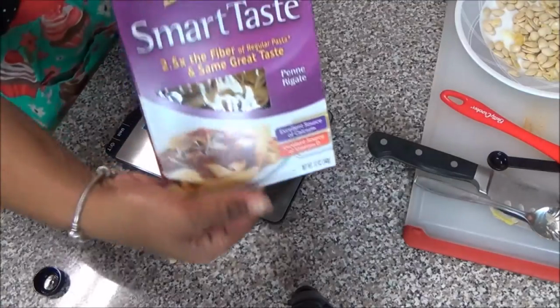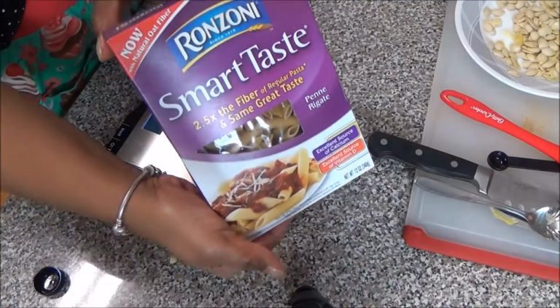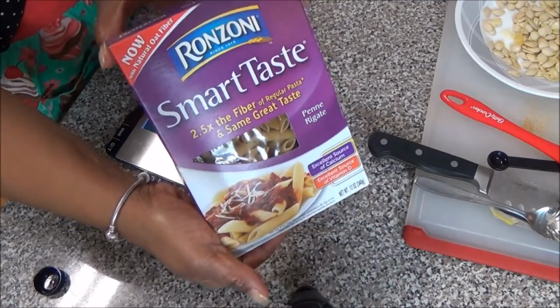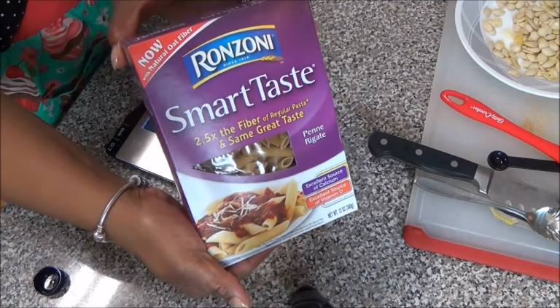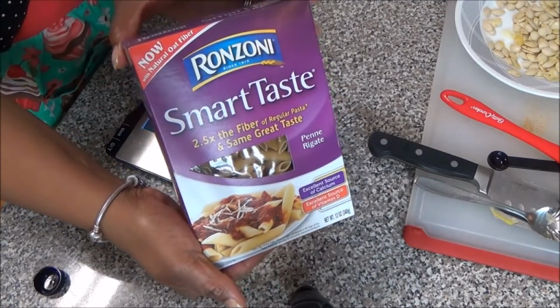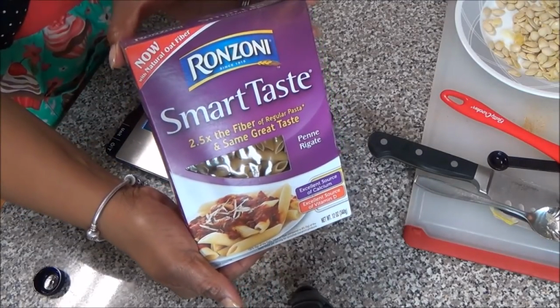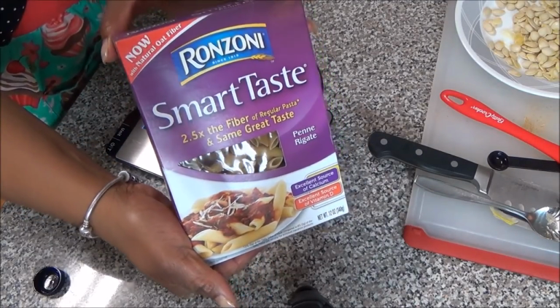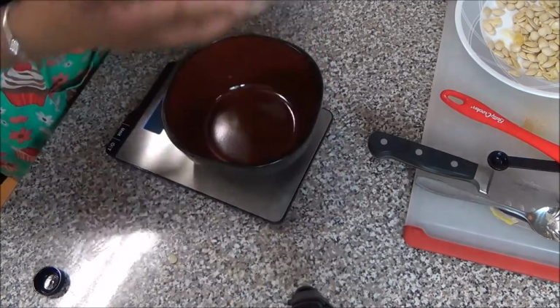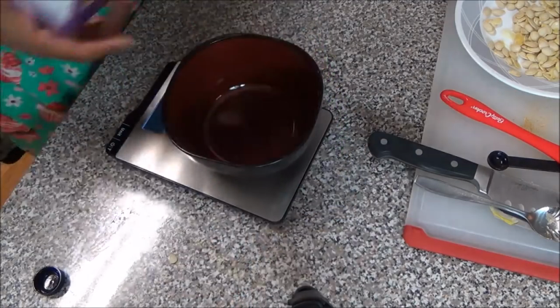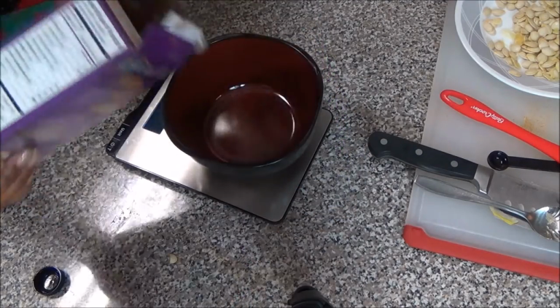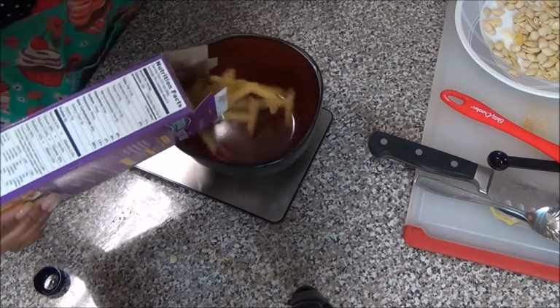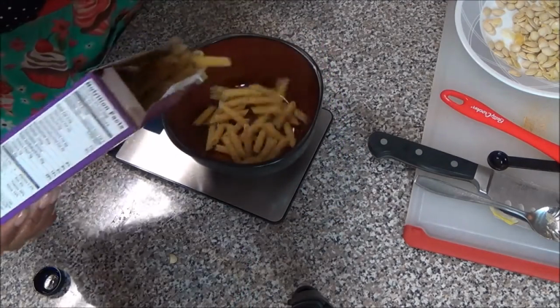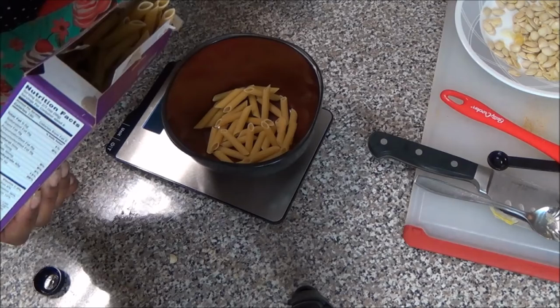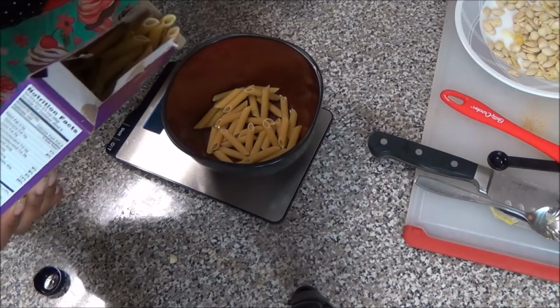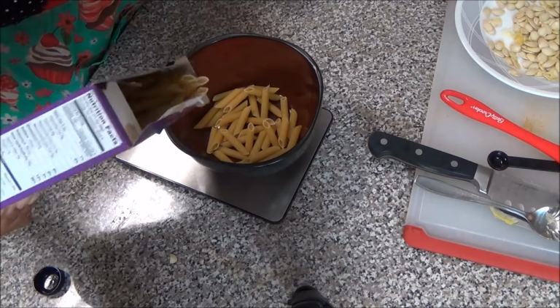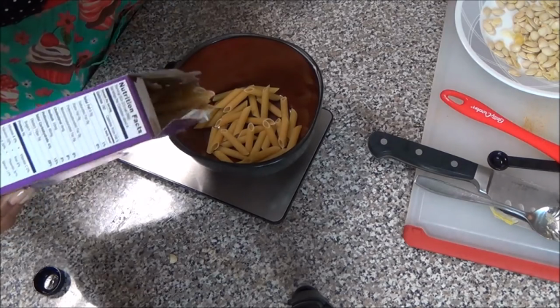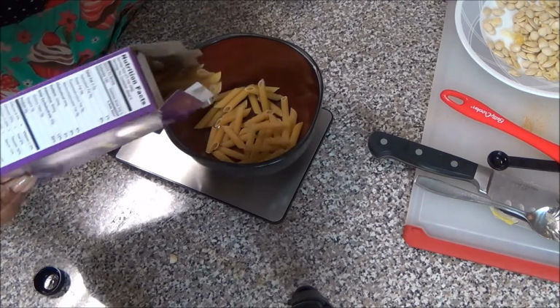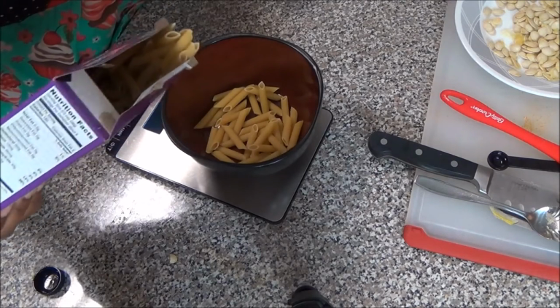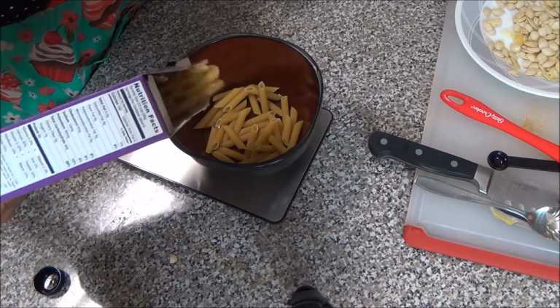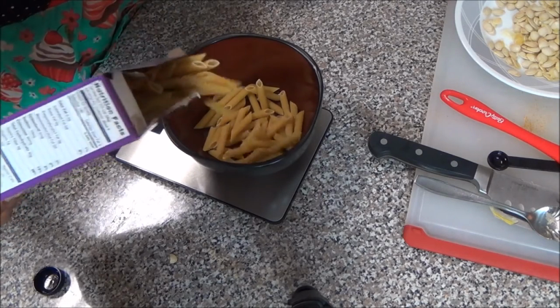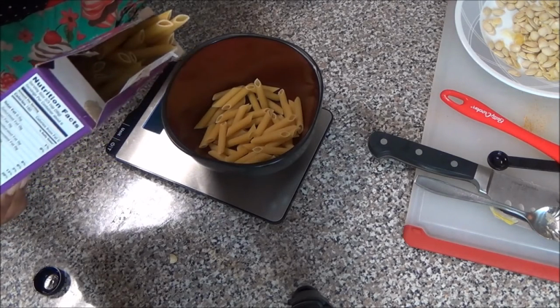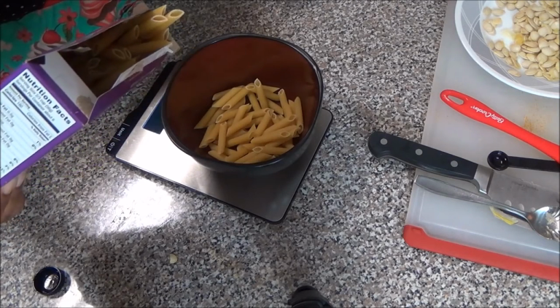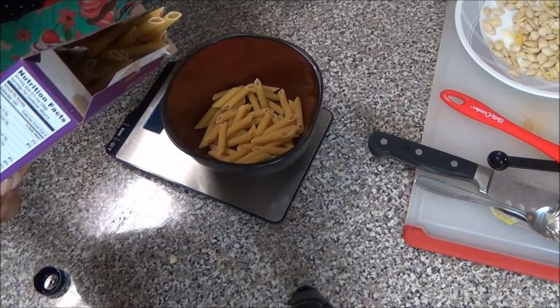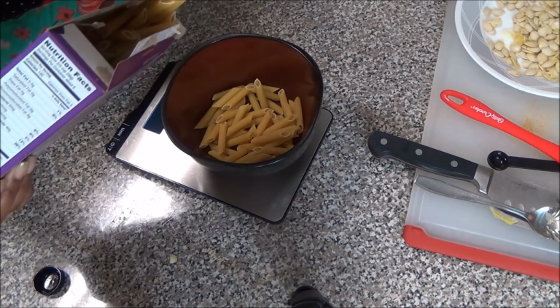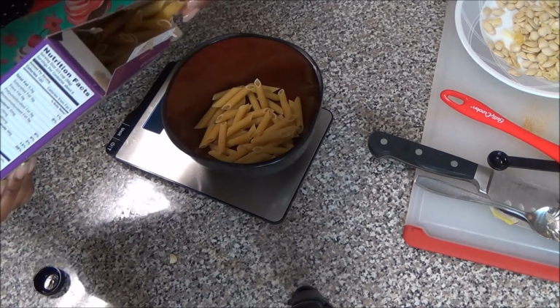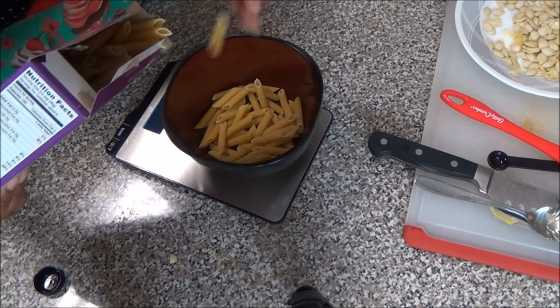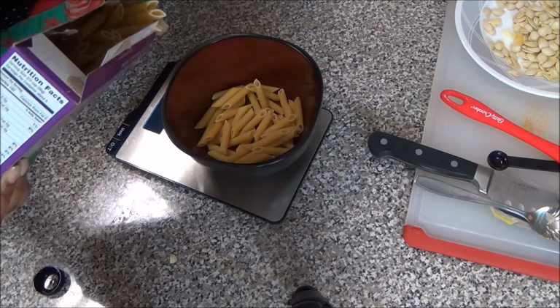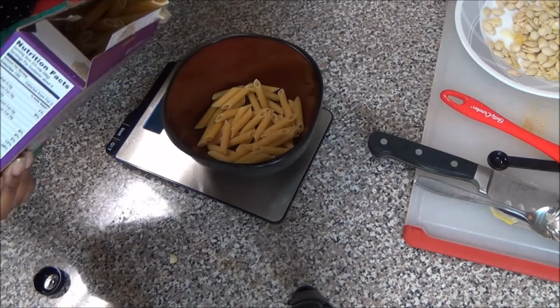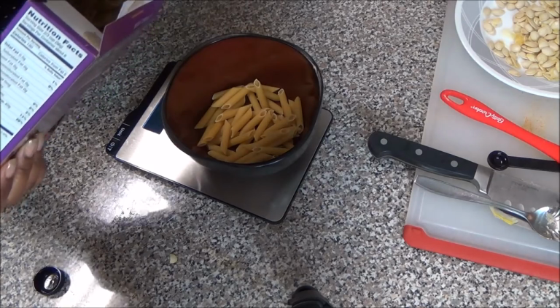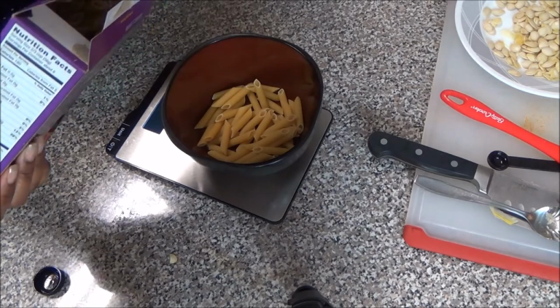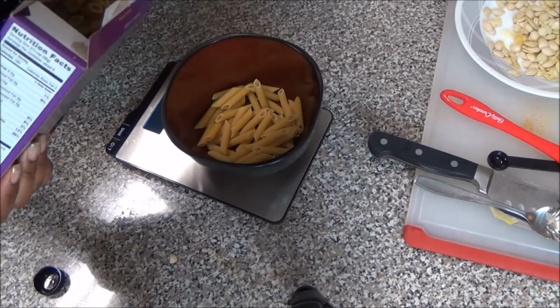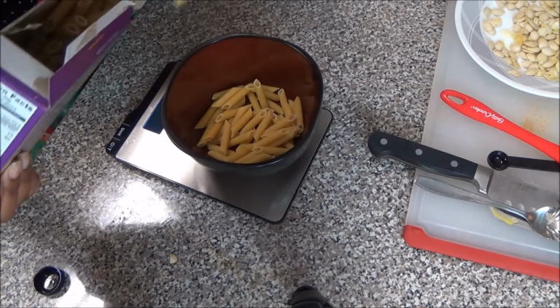Next you're going to prepare your pasta. I used Ronzoni Smart Taste because it has a low smart point value. You see me here weighing it and then I just prepared it according to the instructions on the box.